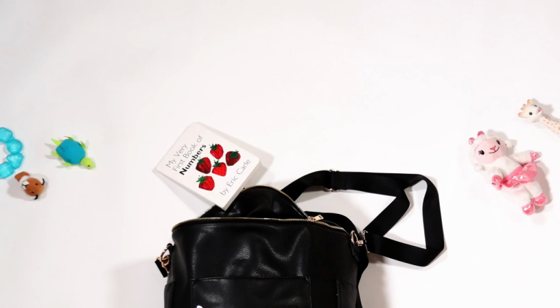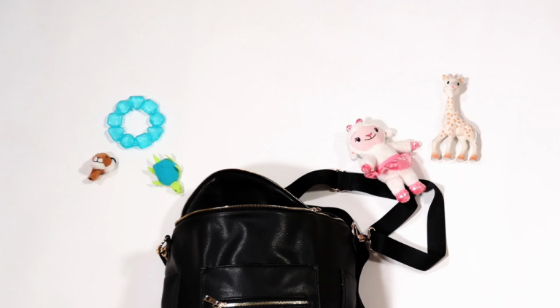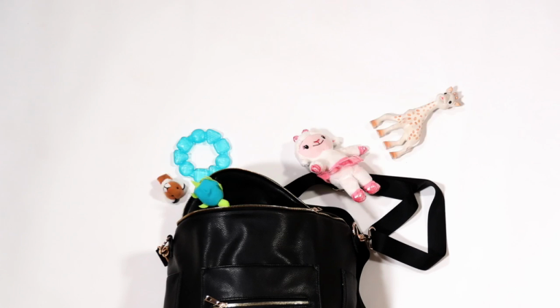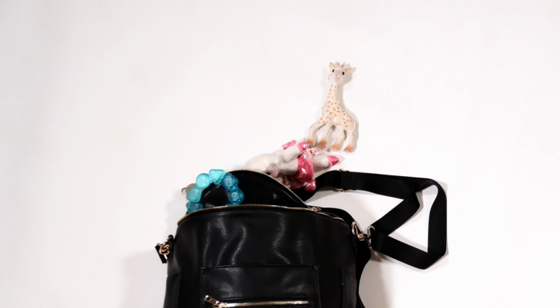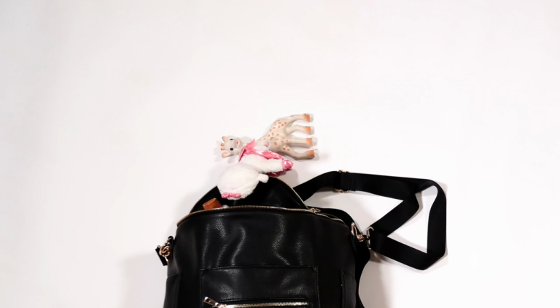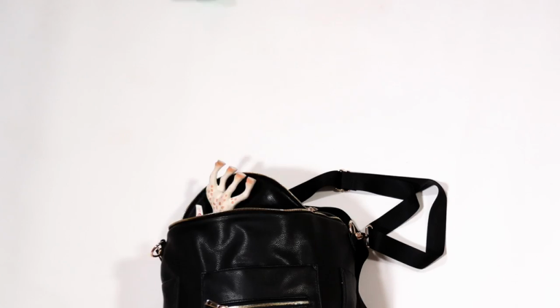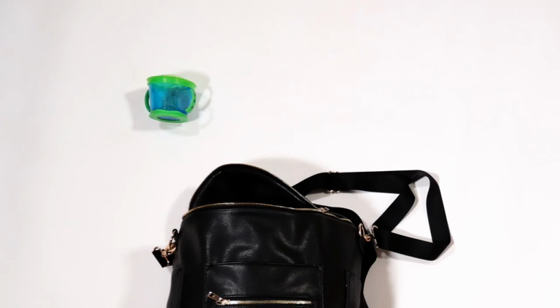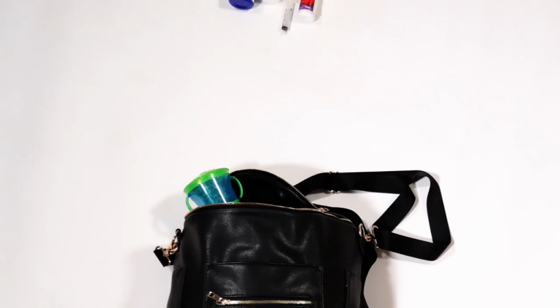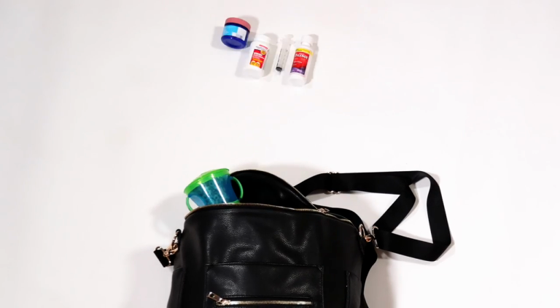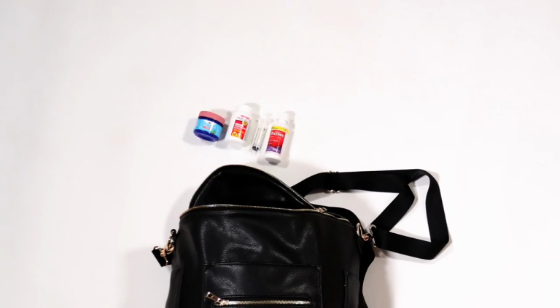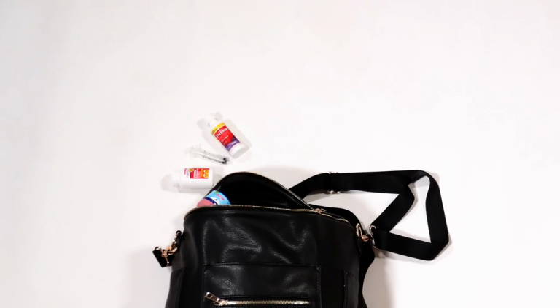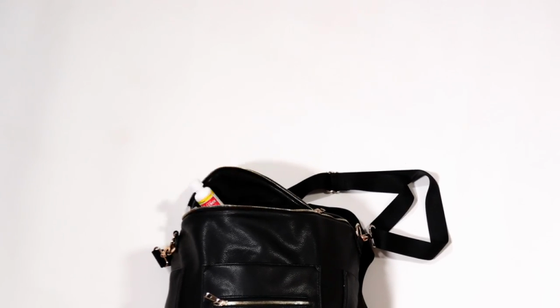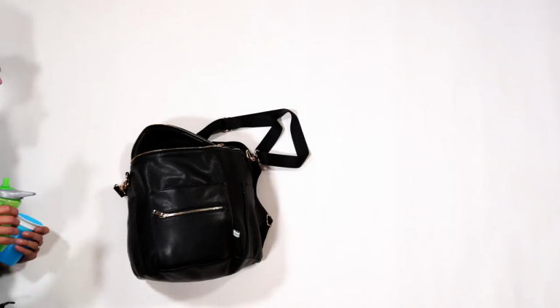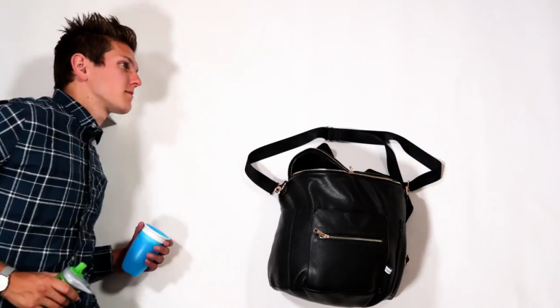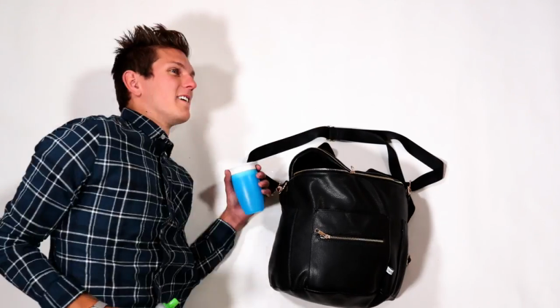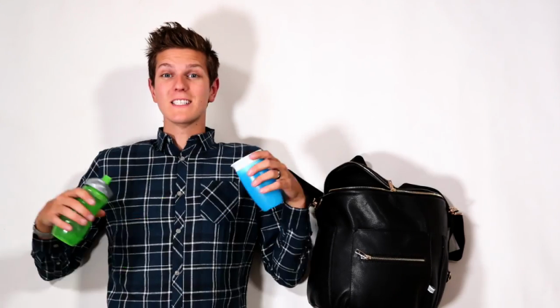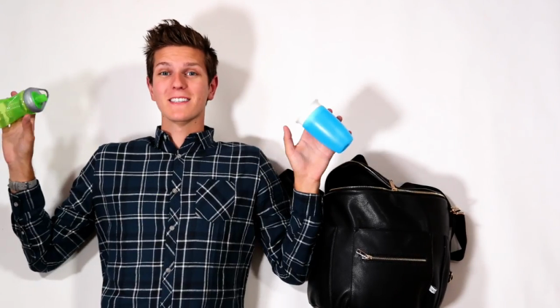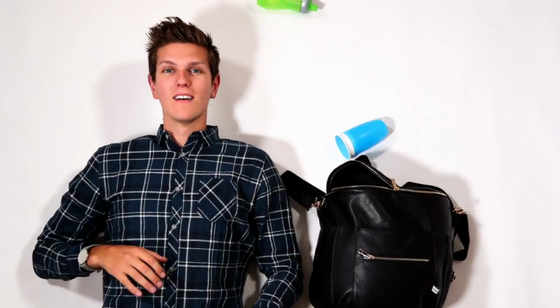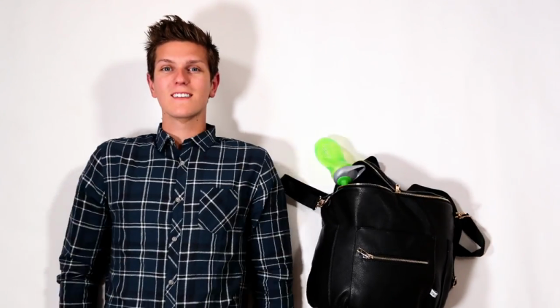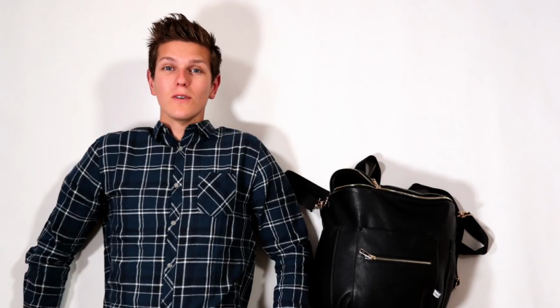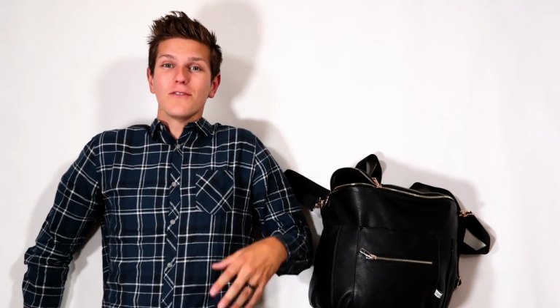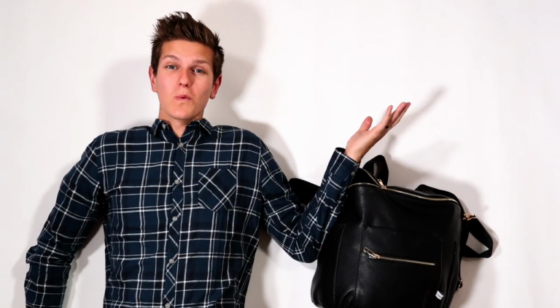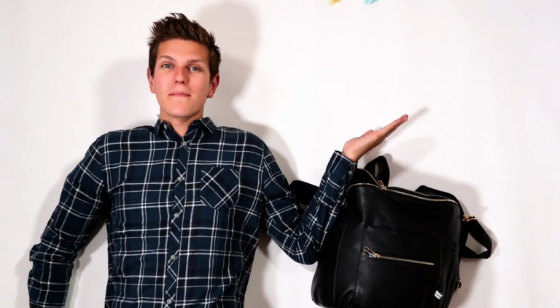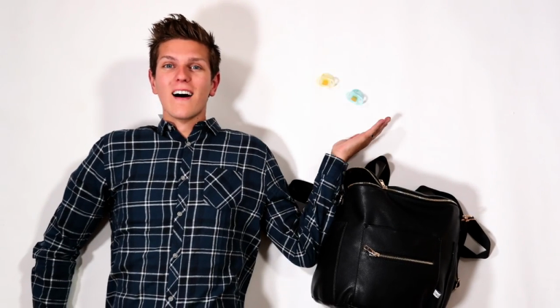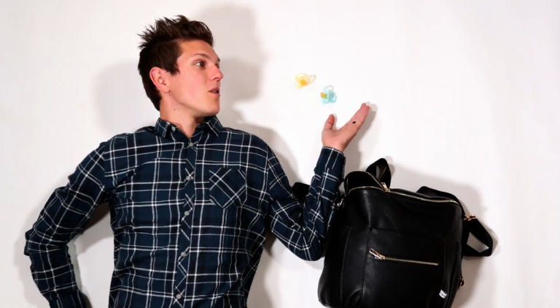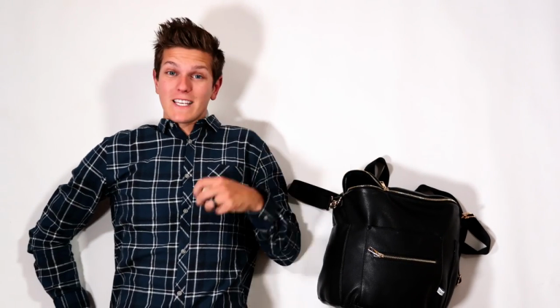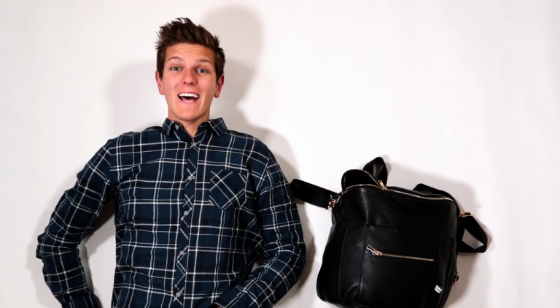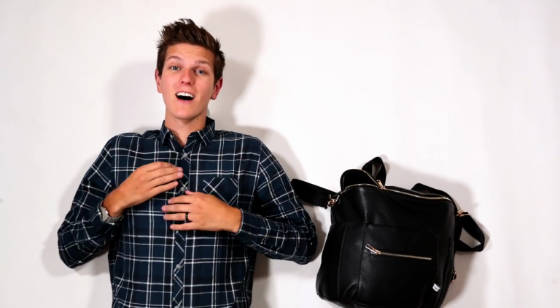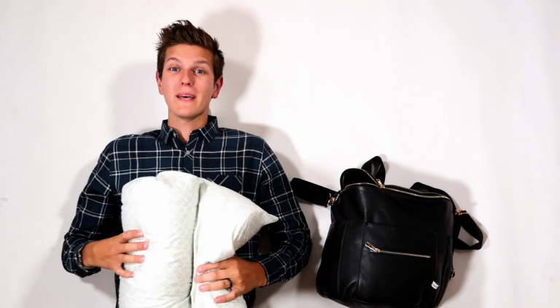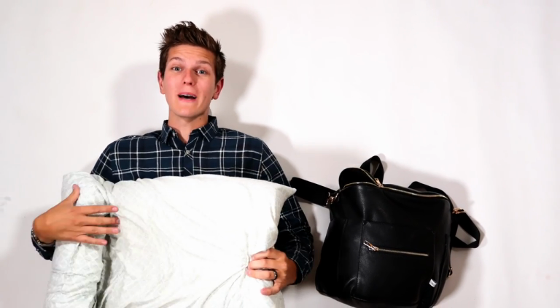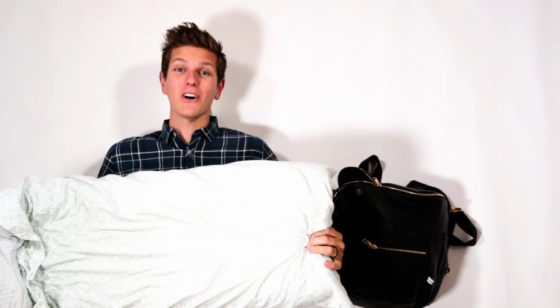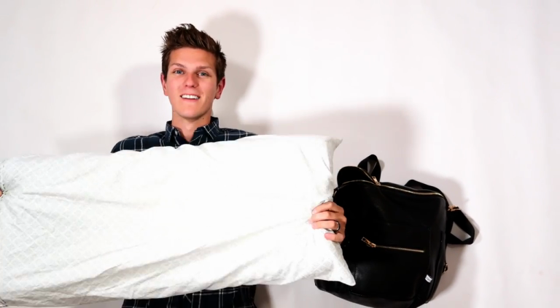We love to raid the dollar store before we fly. Also pack fun snacks and medicine for both parent and baby. Sippy cups are important for takeoff and landing, as well as pacifiers for the baby's ears, and a king-sized pillow for your baby to sleep in your lap.